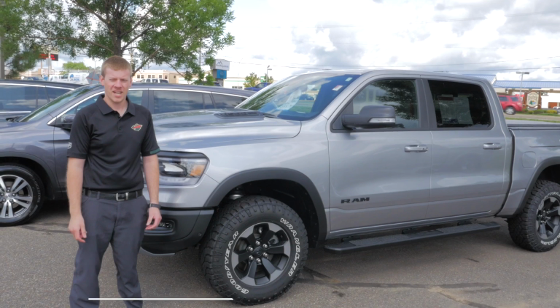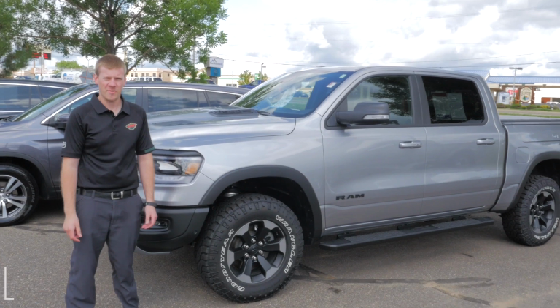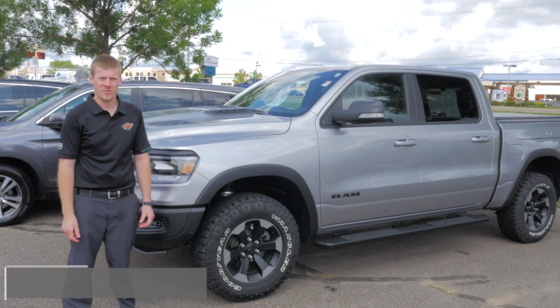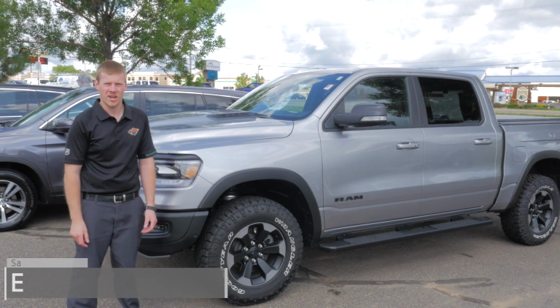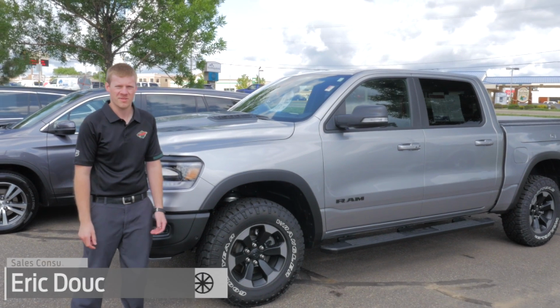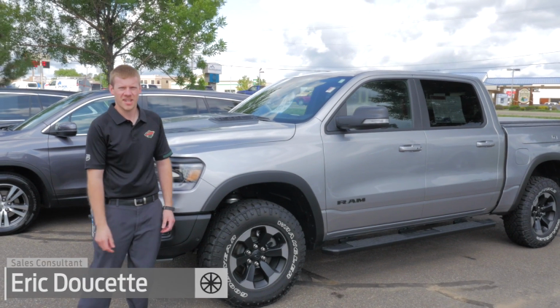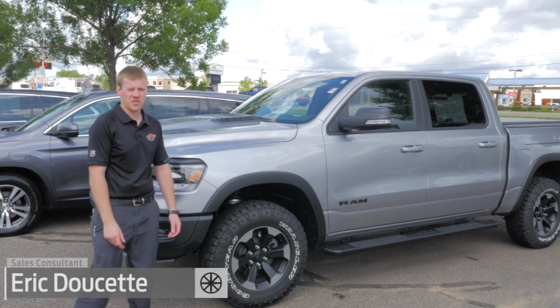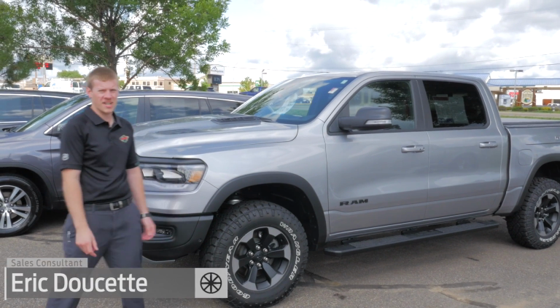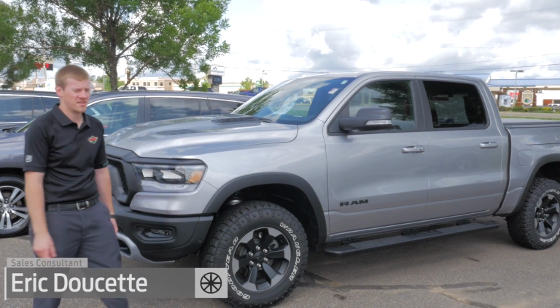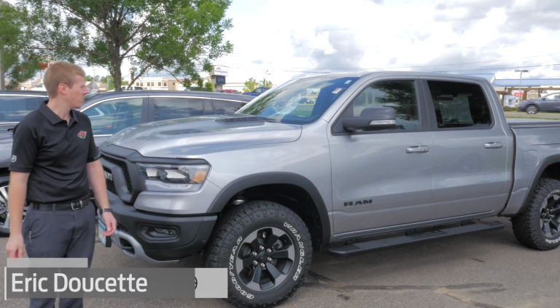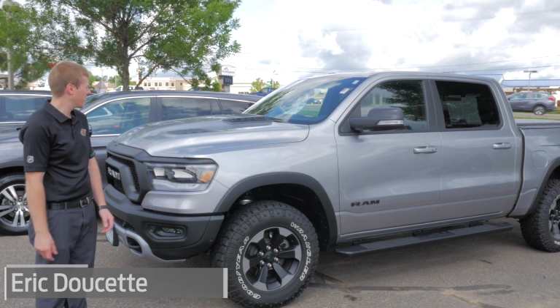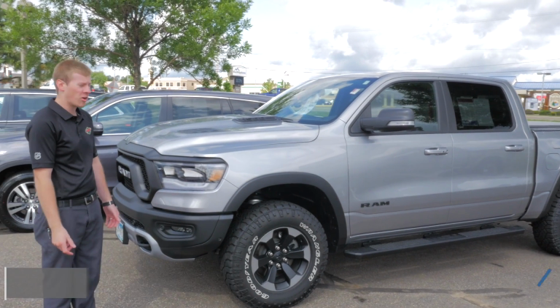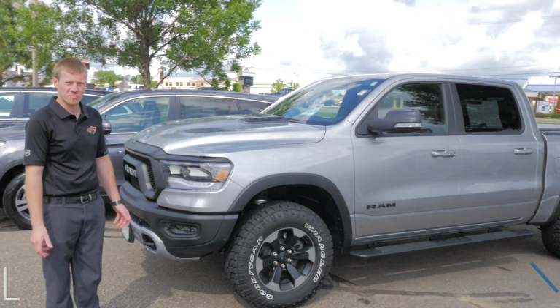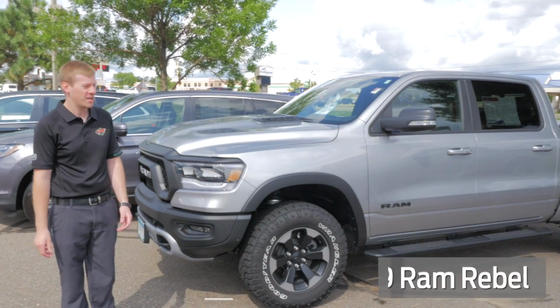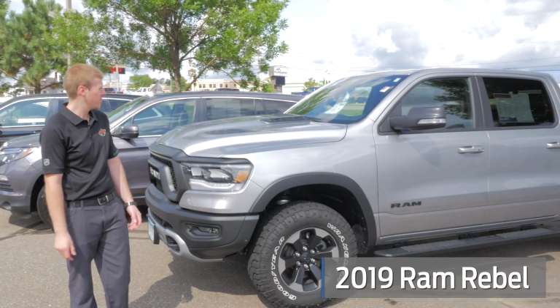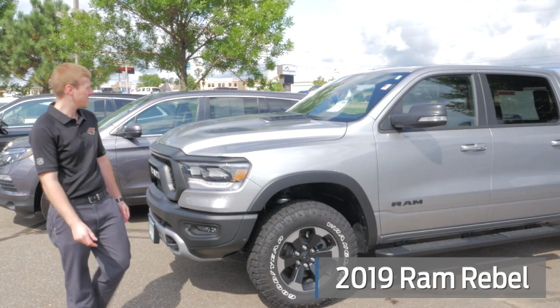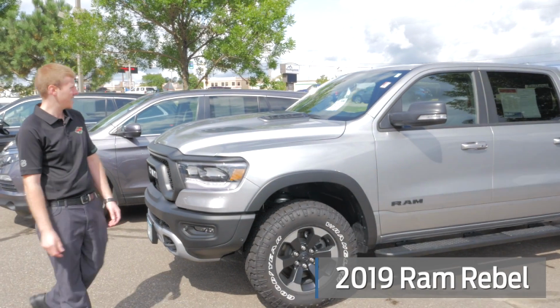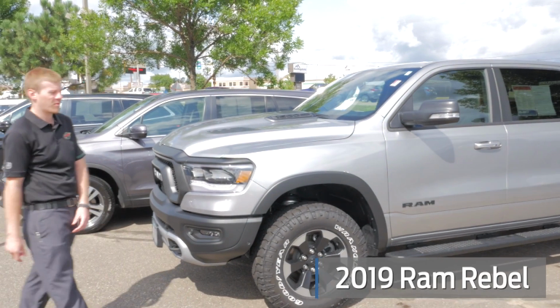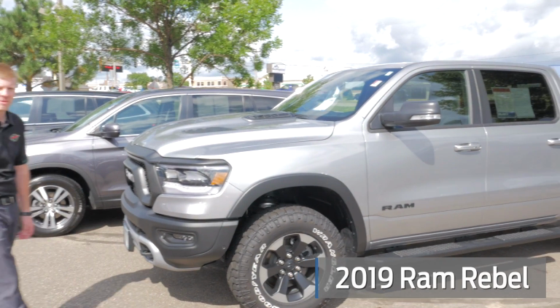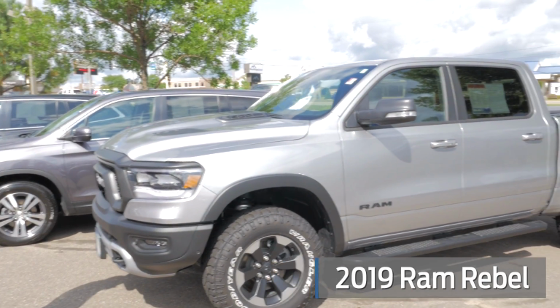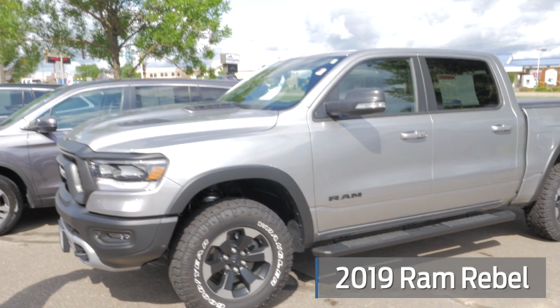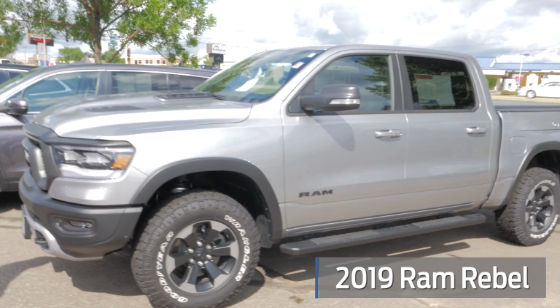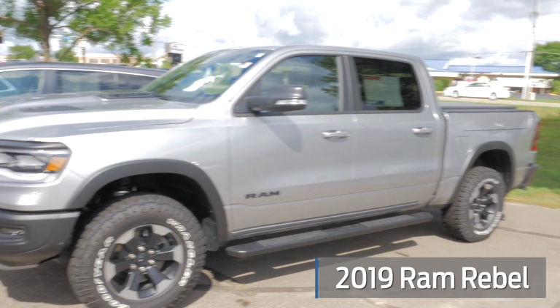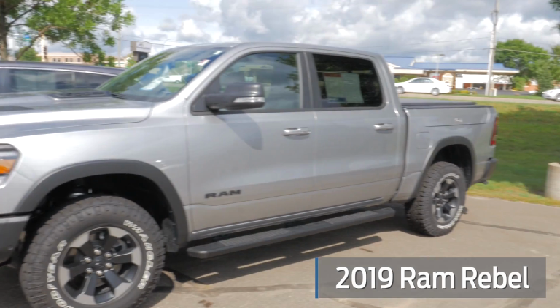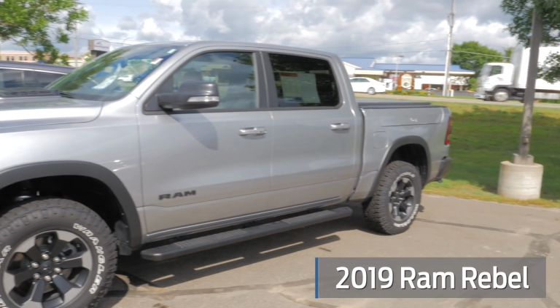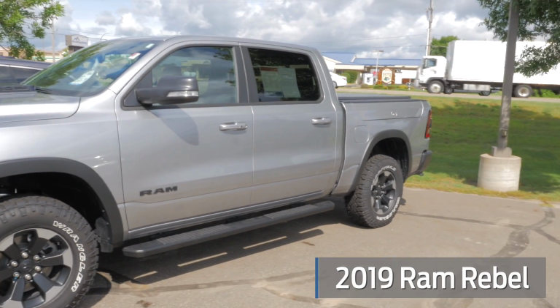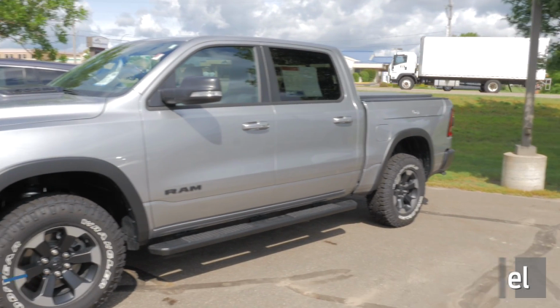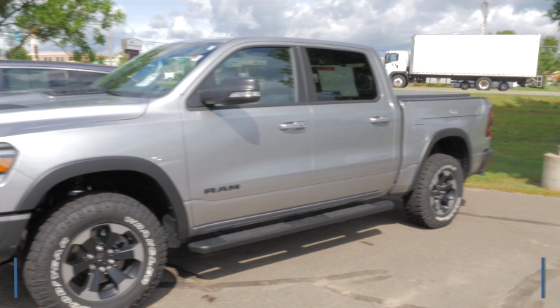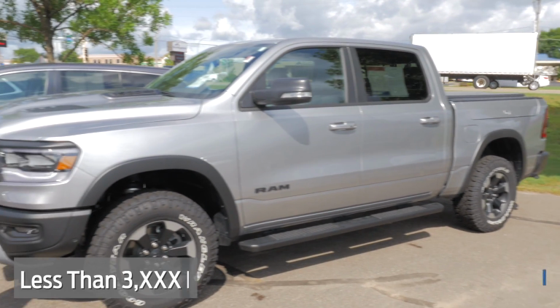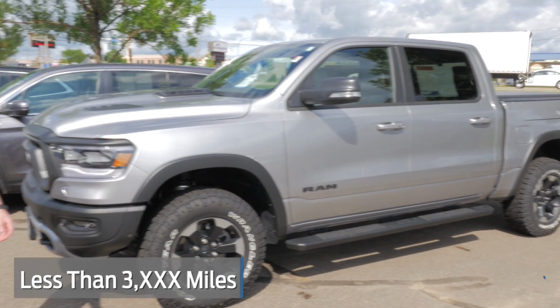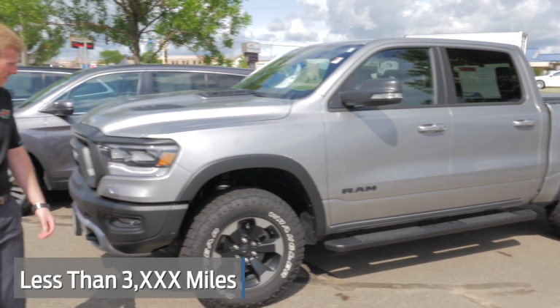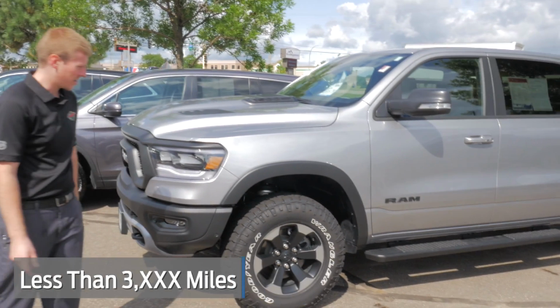Hi, I'm Eric and we're here at Mills Honda. I want to show you guys this brand new, almost brand new 2019 Ram 1500 Rebel. A little less than 3,000 miles on this one.